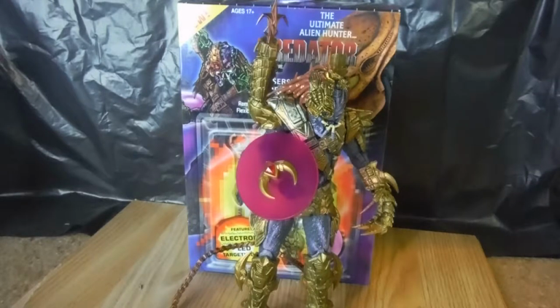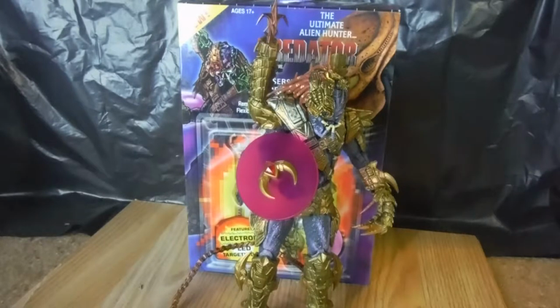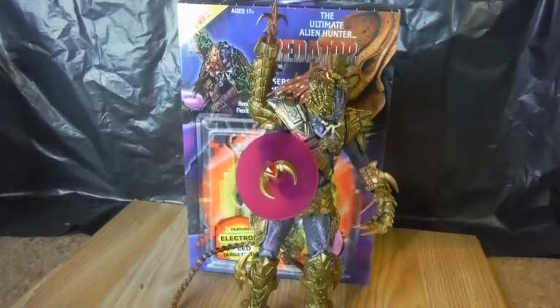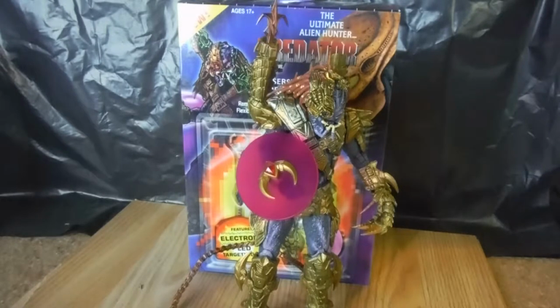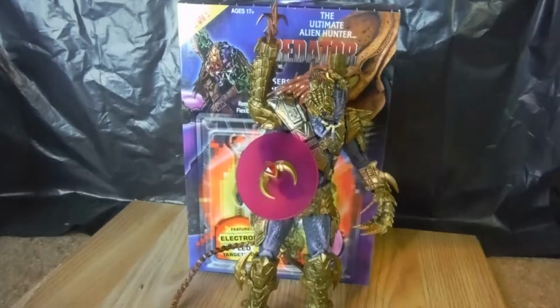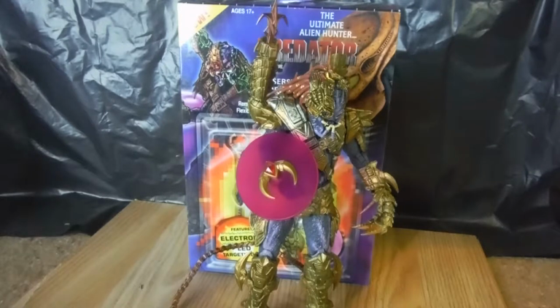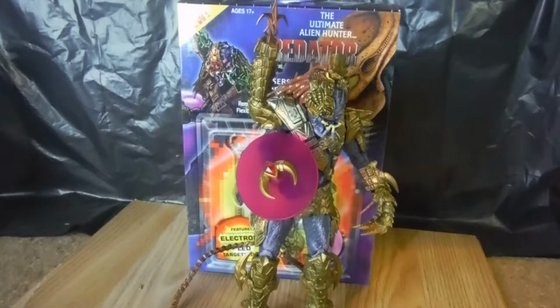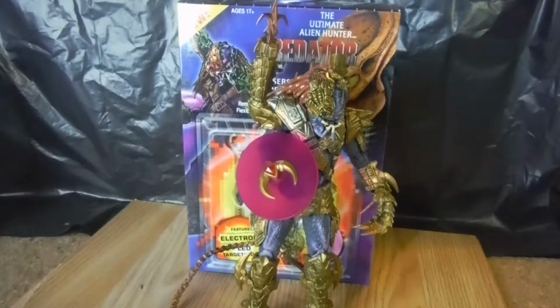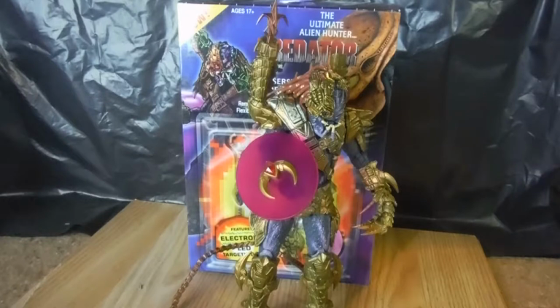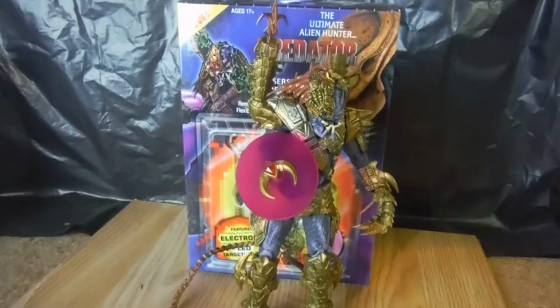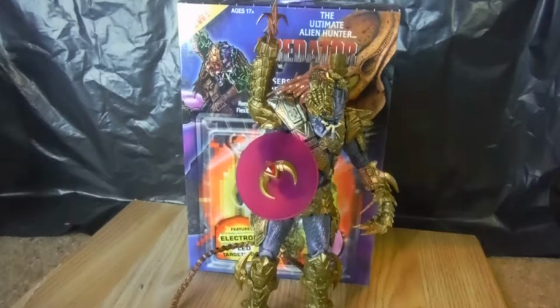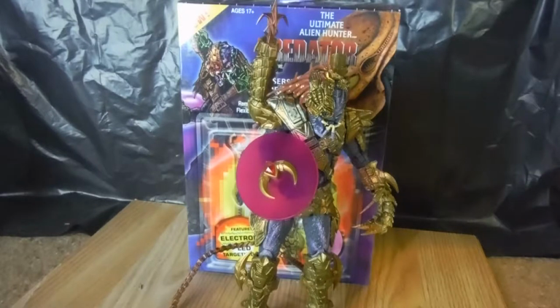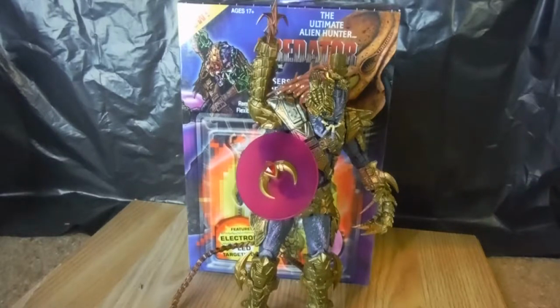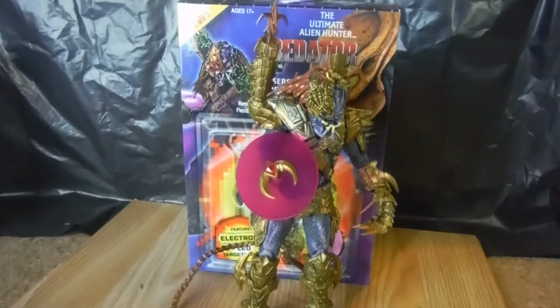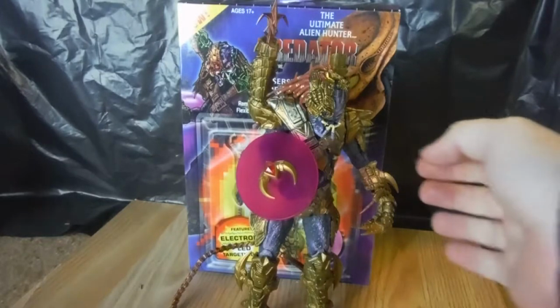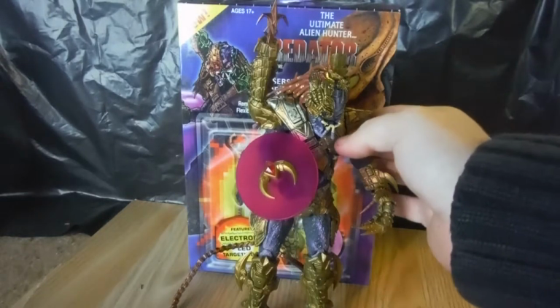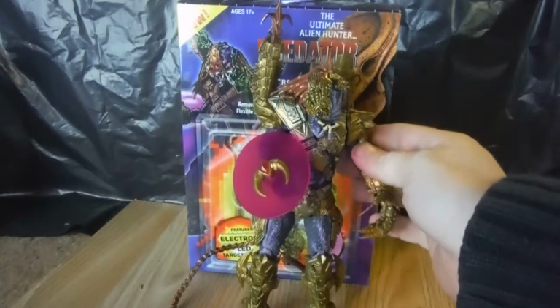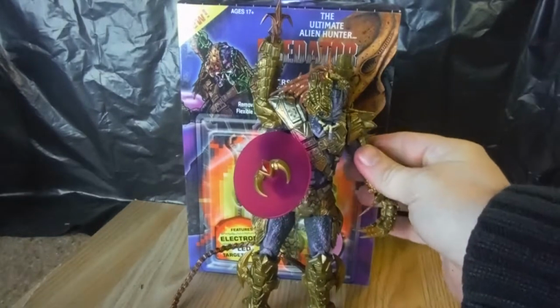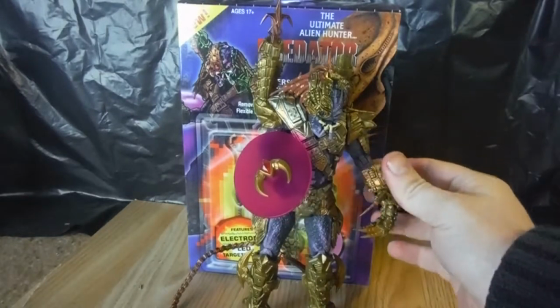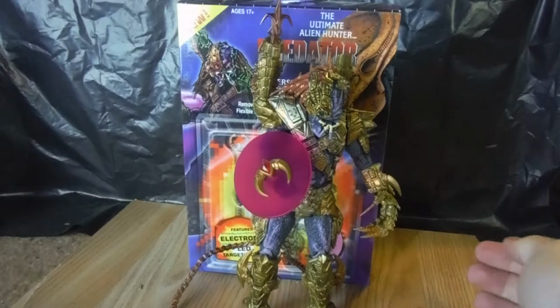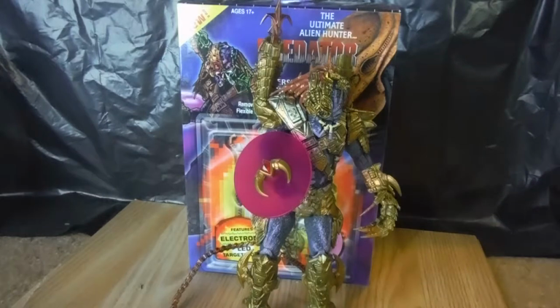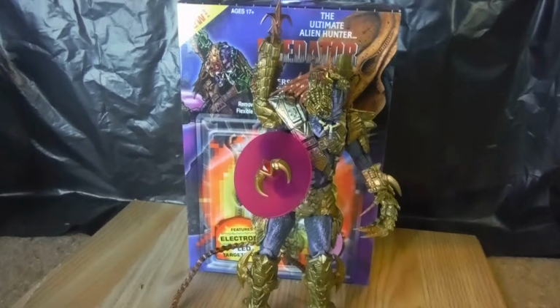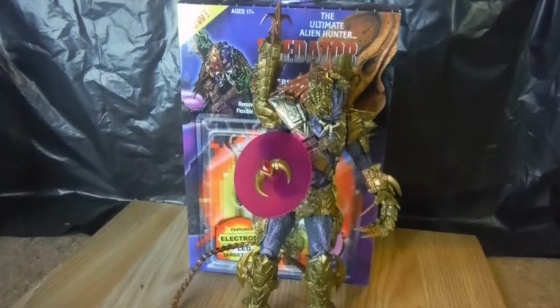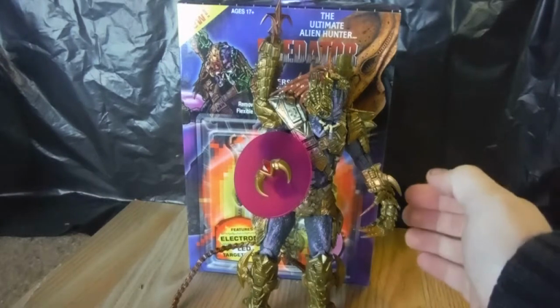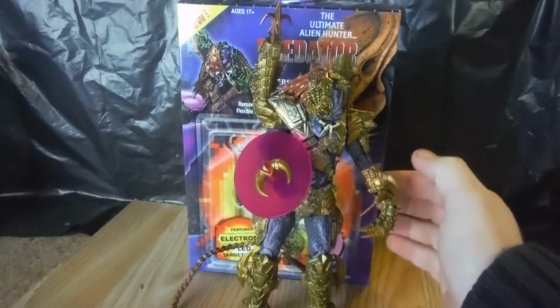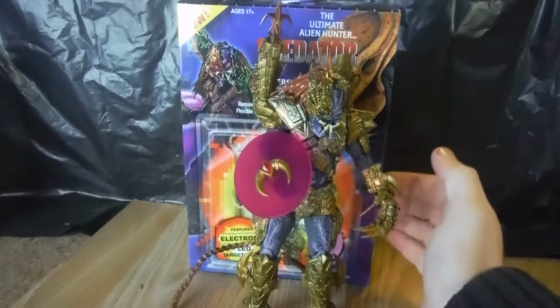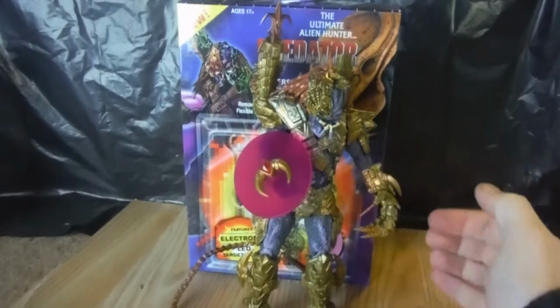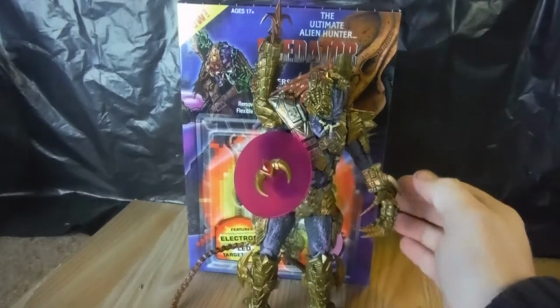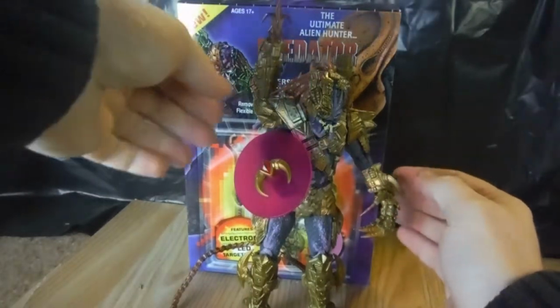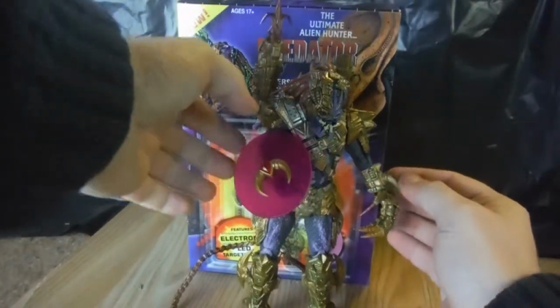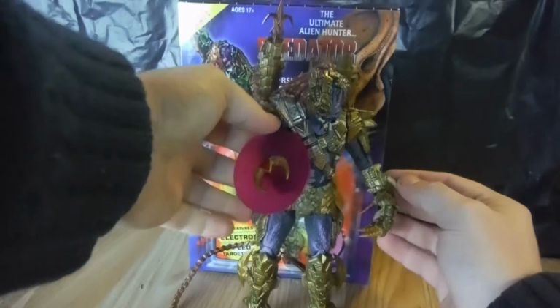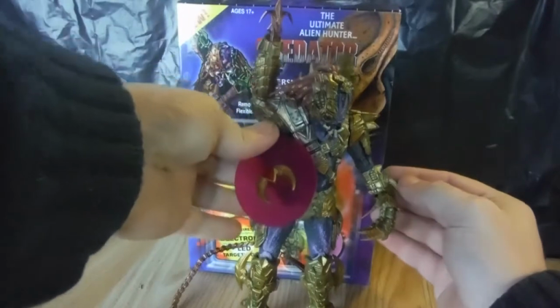So when NECA does get around — if they do get around — to doing the Swarm Alien, which I really hope they do, it's a bizarre, crazy design. I will show that packaging off when the time comes.